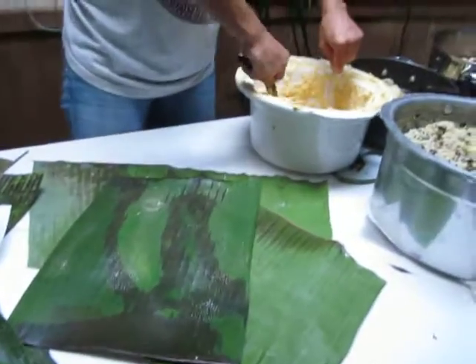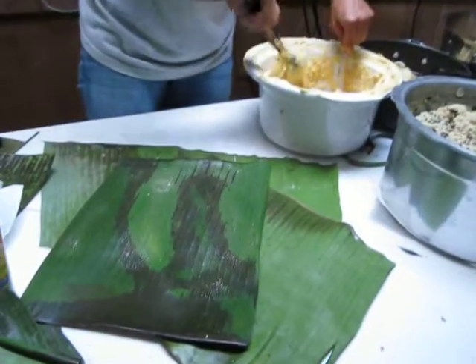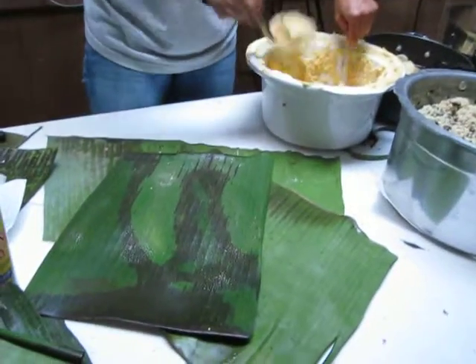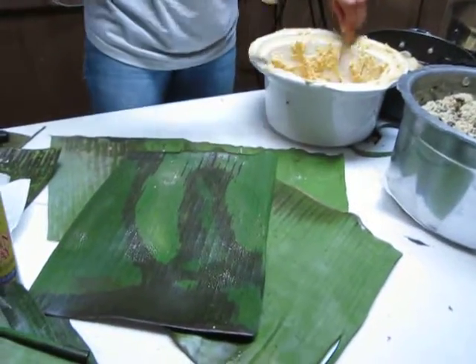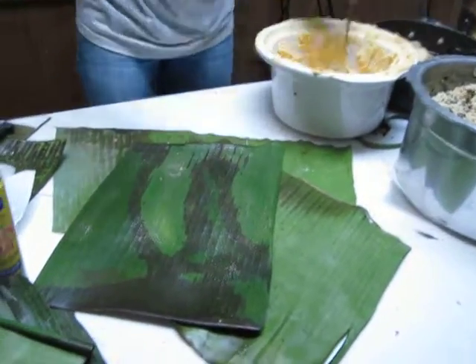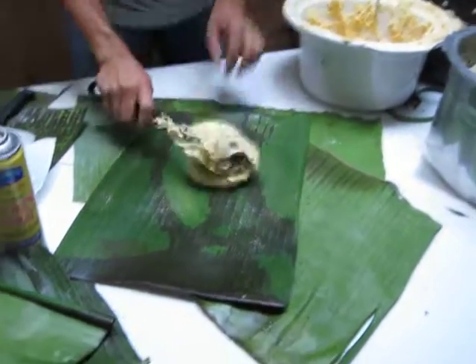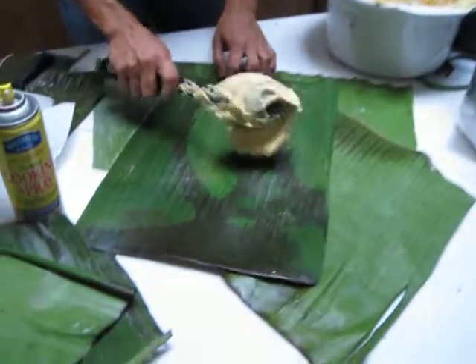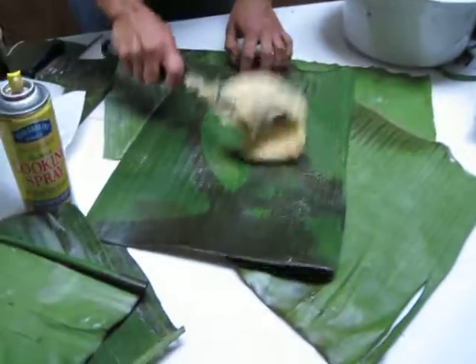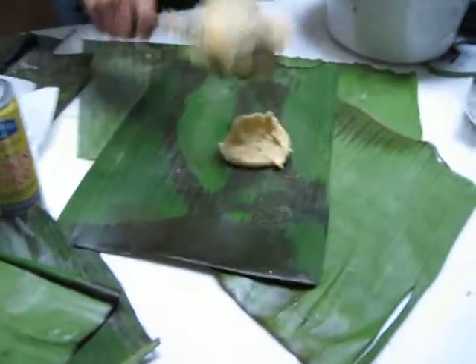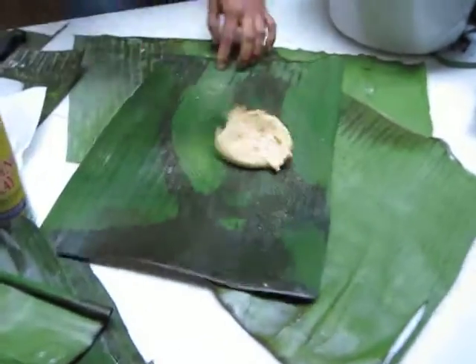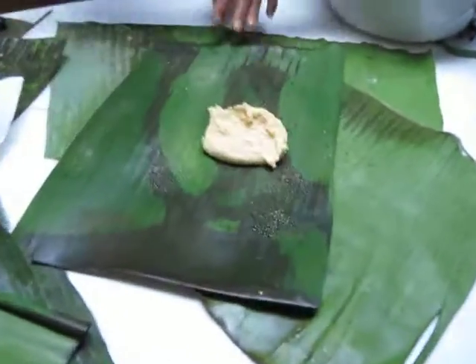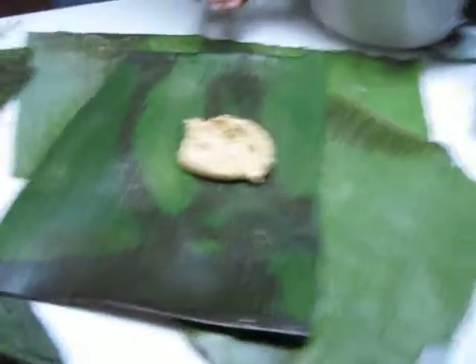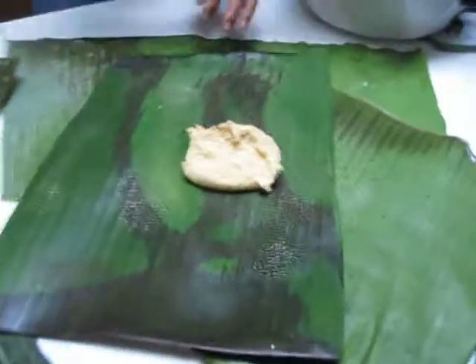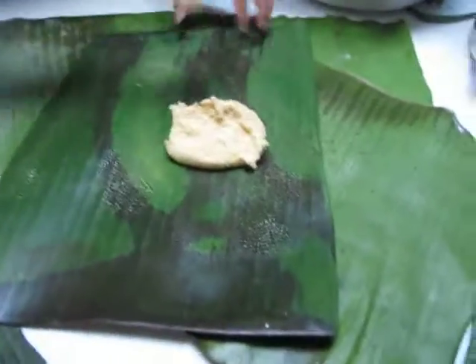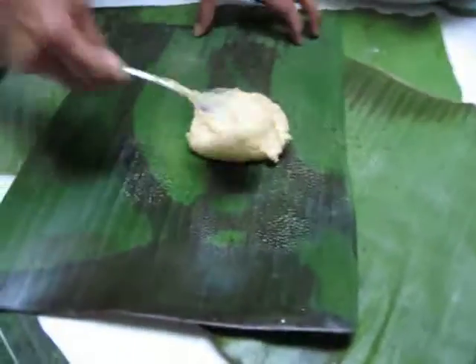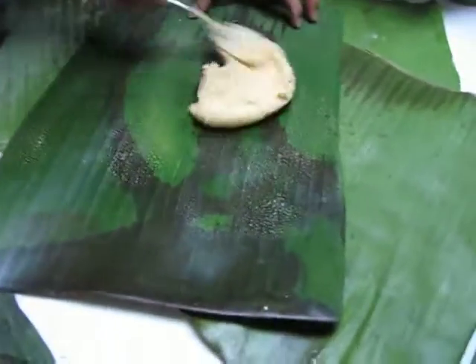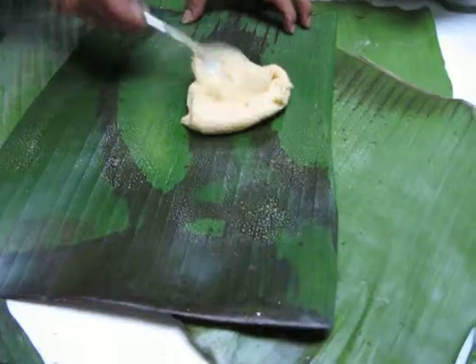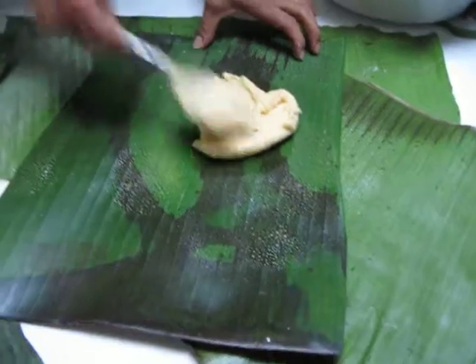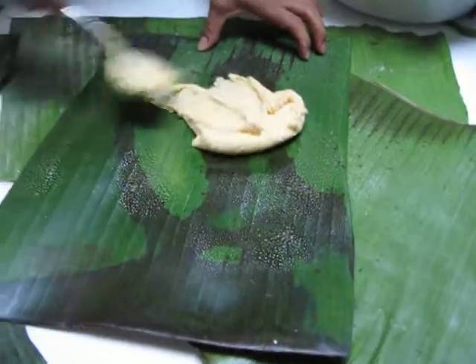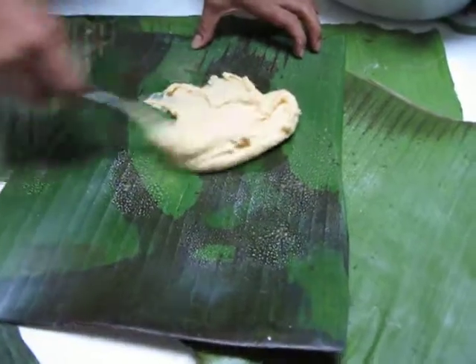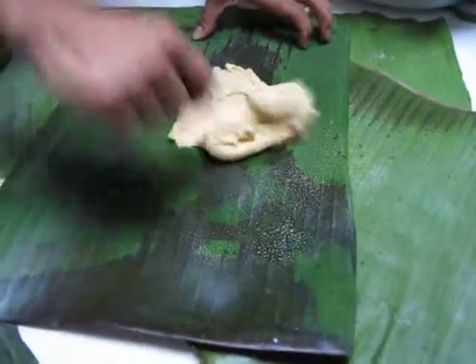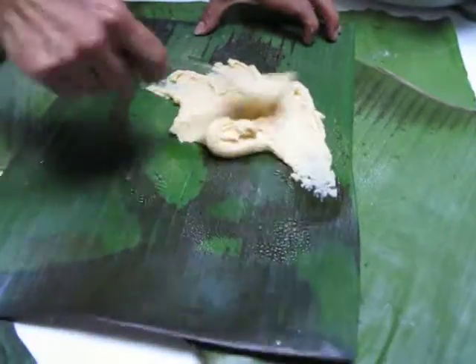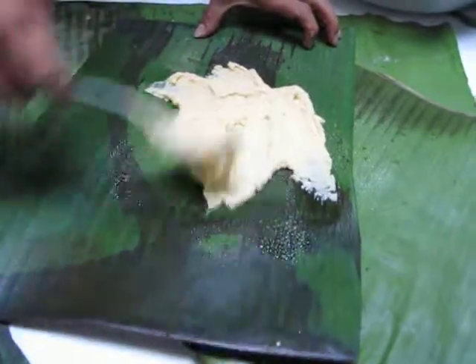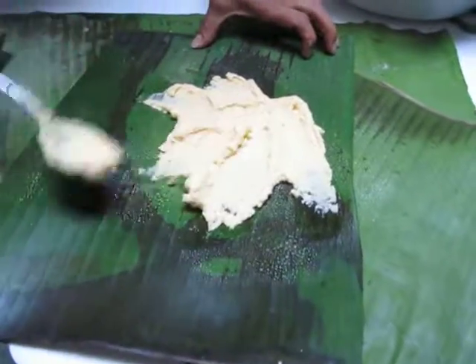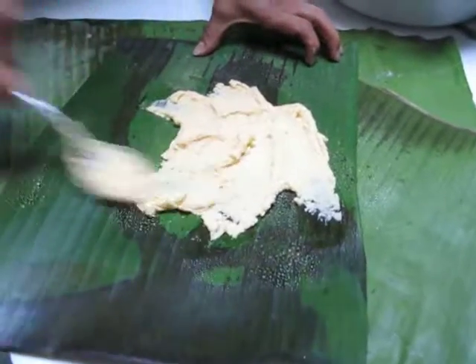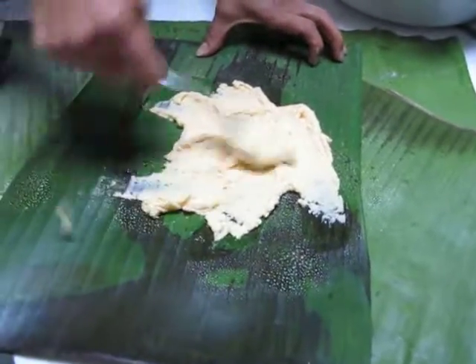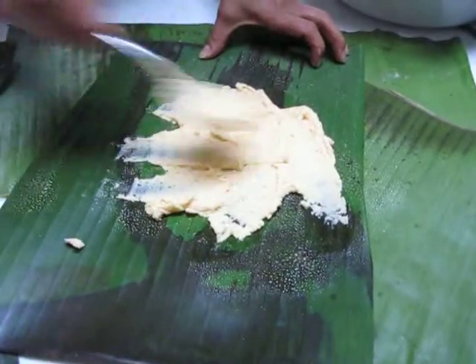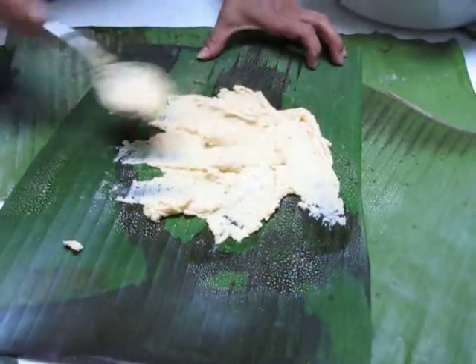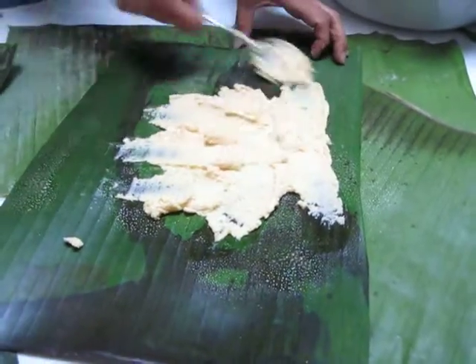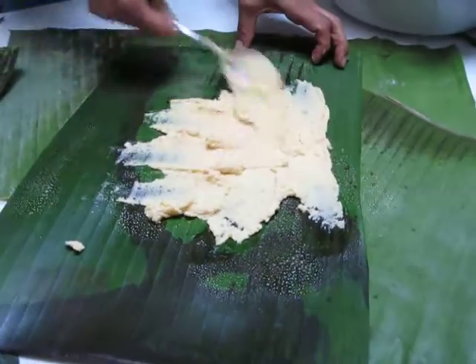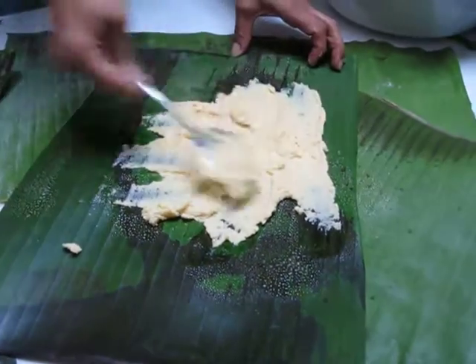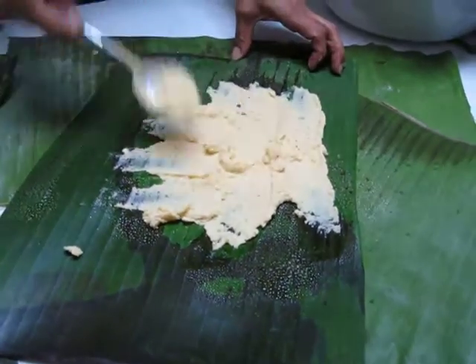So we're going to put some grease in here. We're going to stick some masa, and we're going to stir the masa like this. Stir.